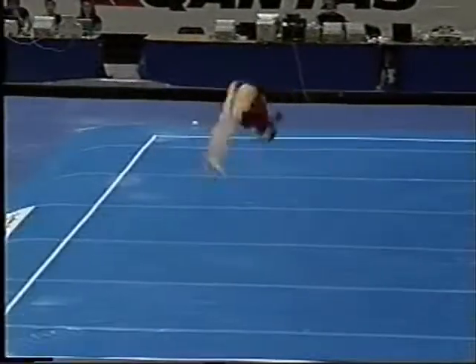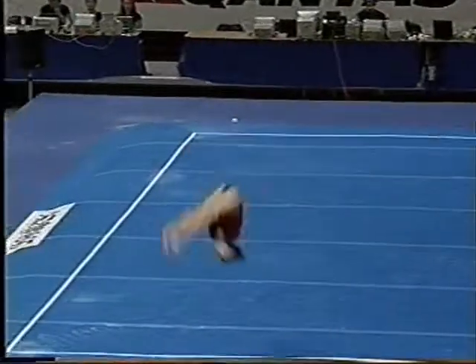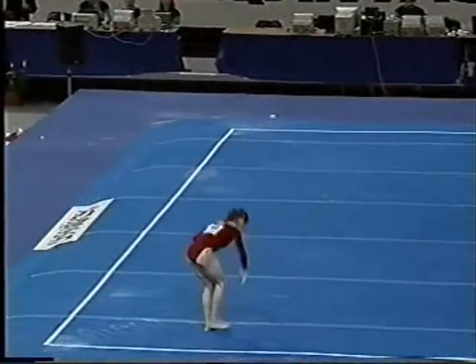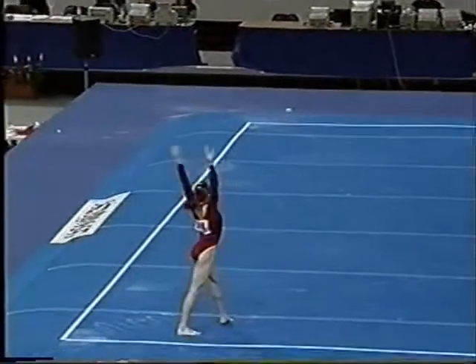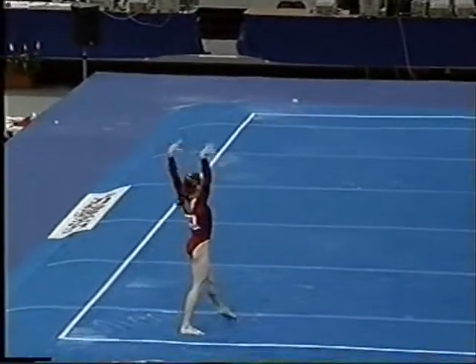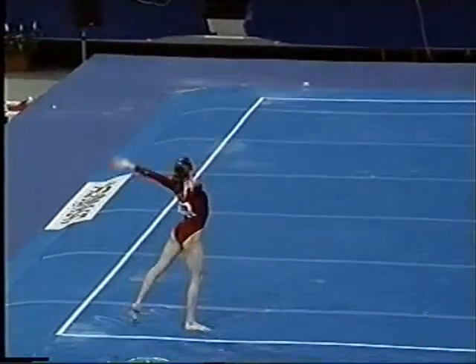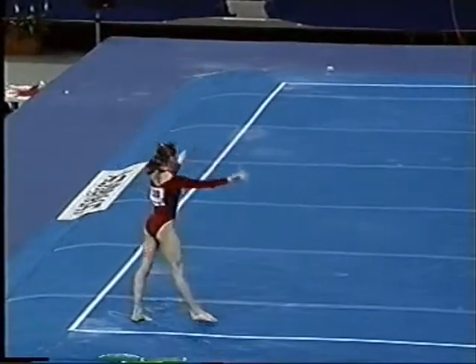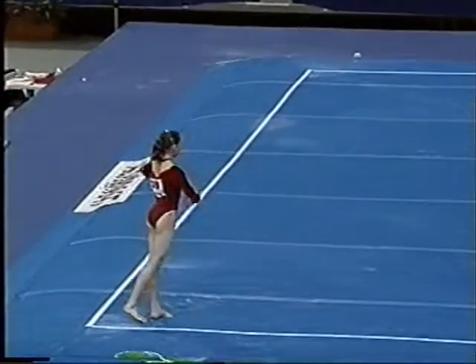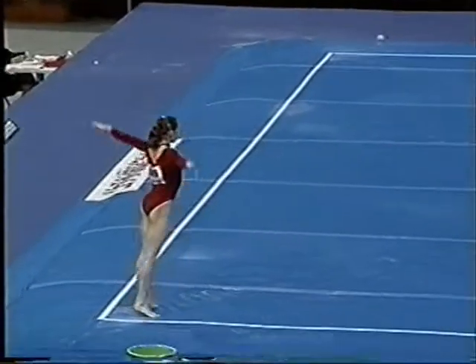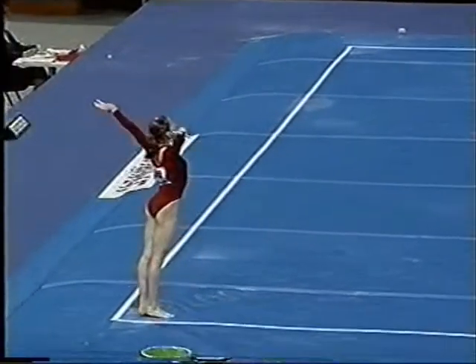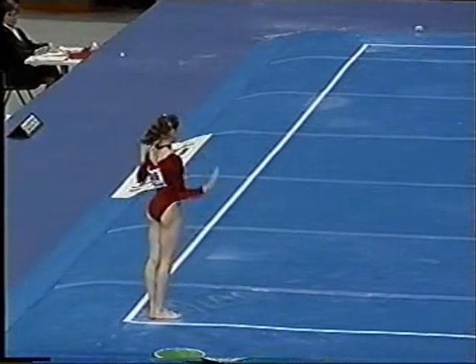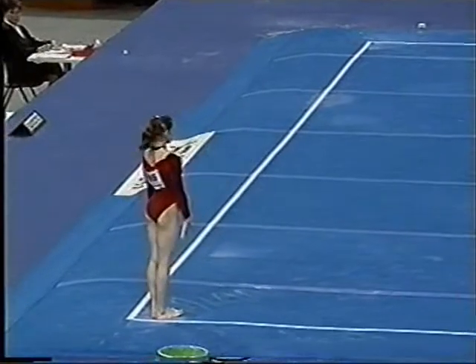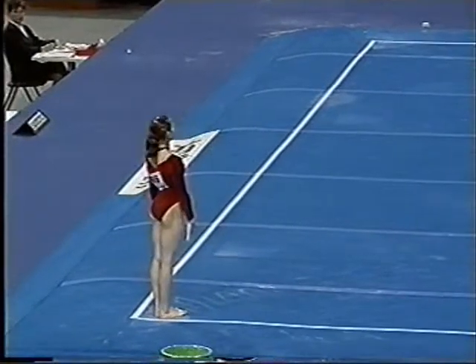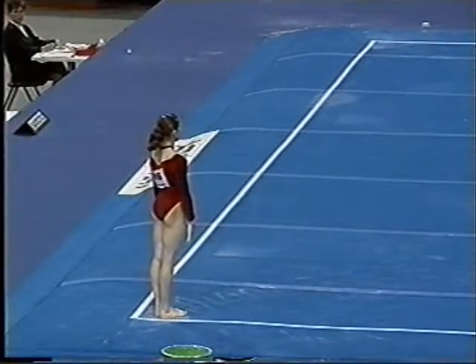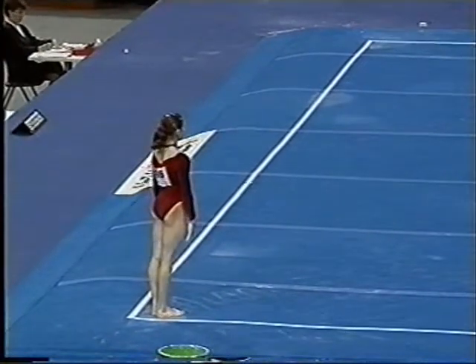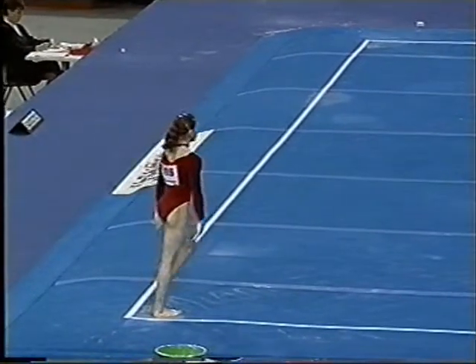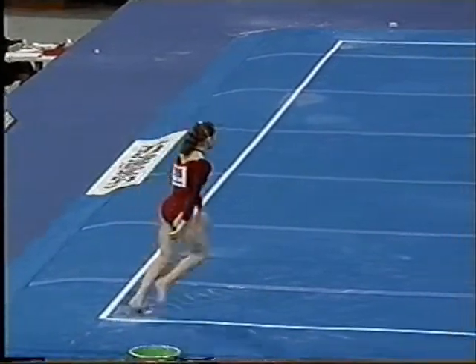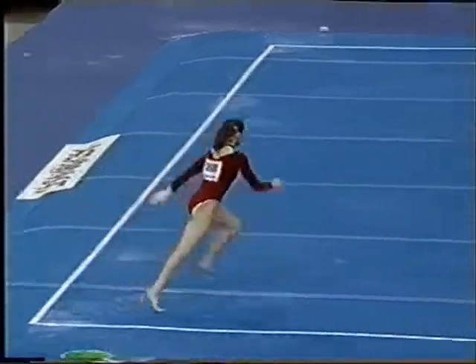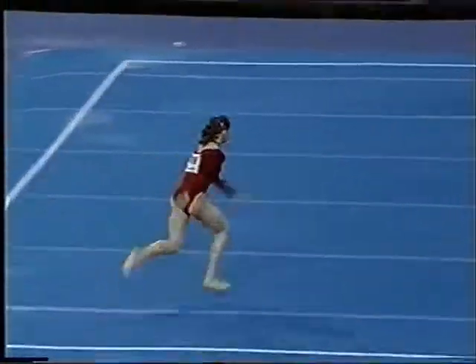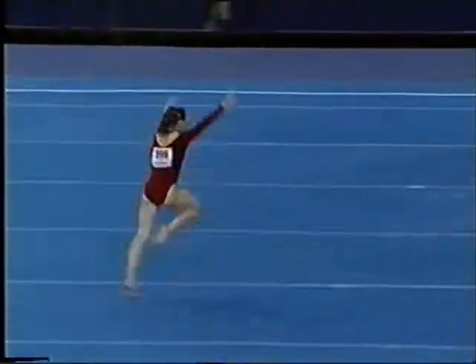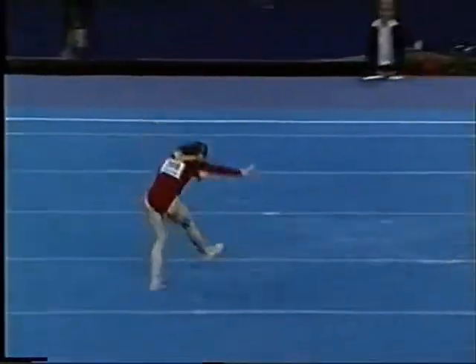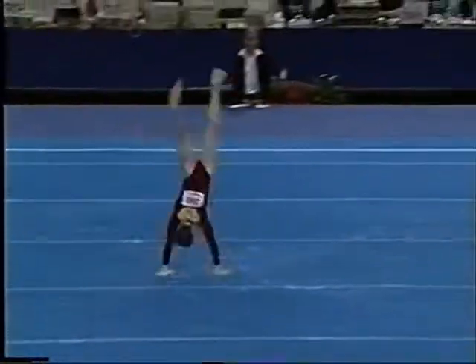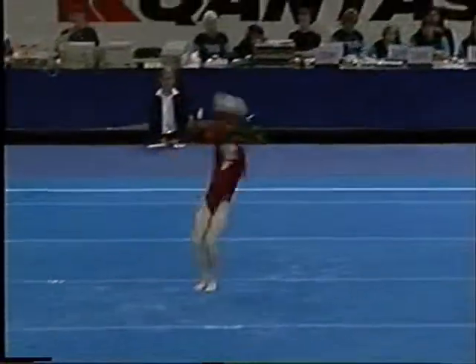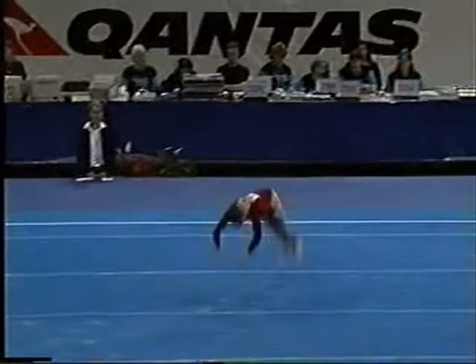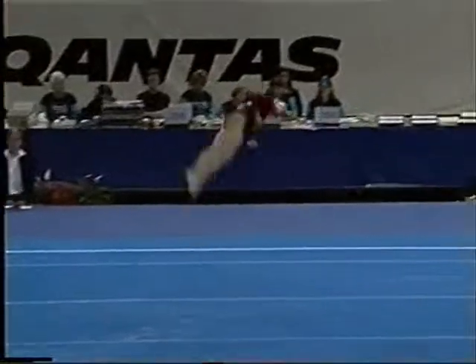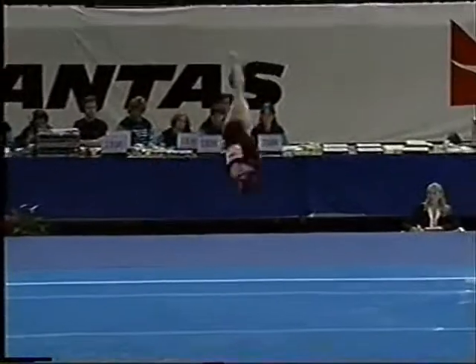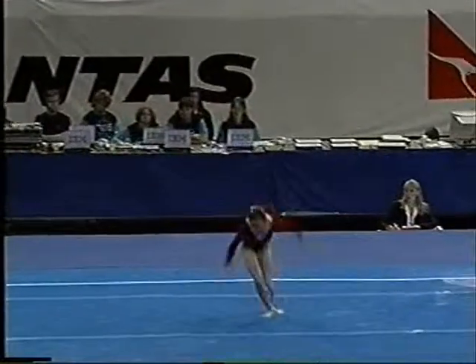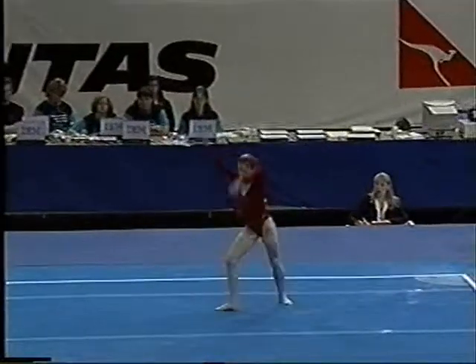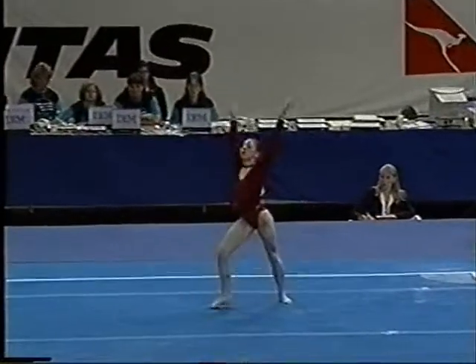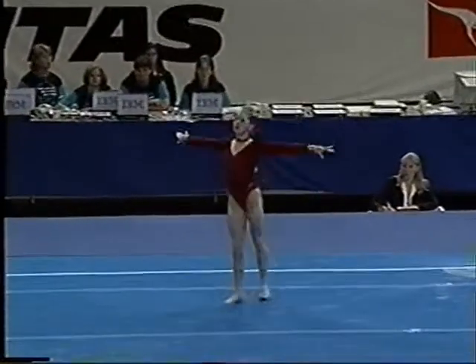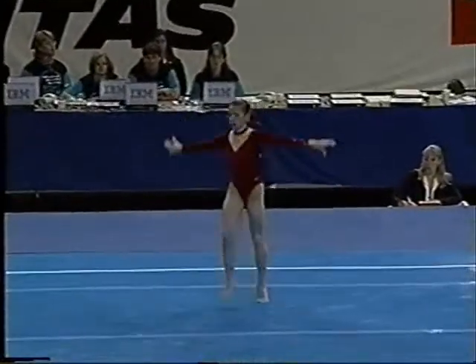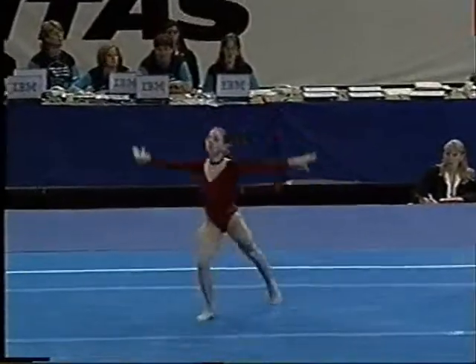With a double pike. Not such a difficult first tumbling line. She's going to perform a triple twist.